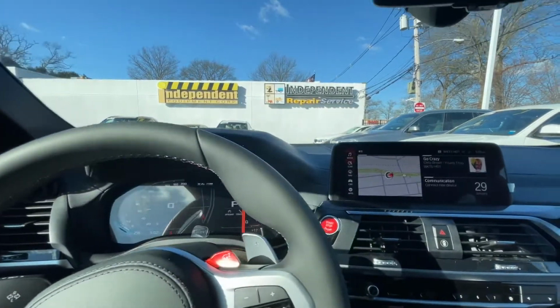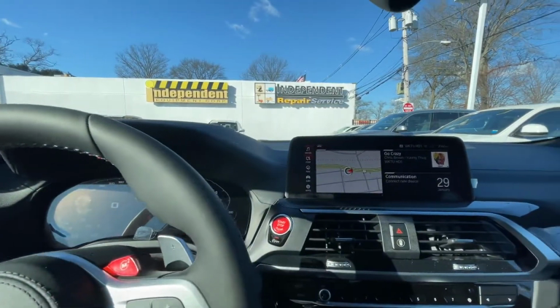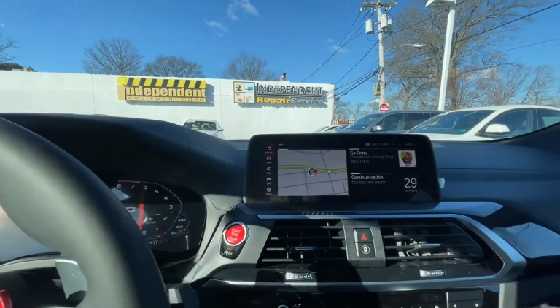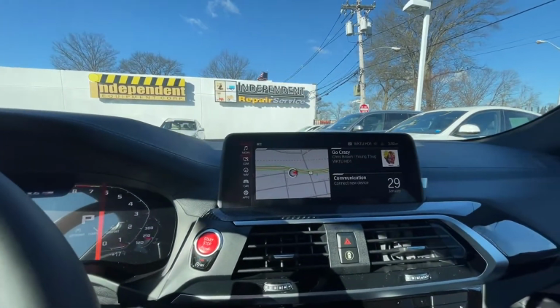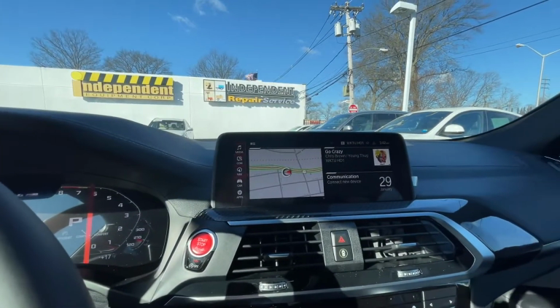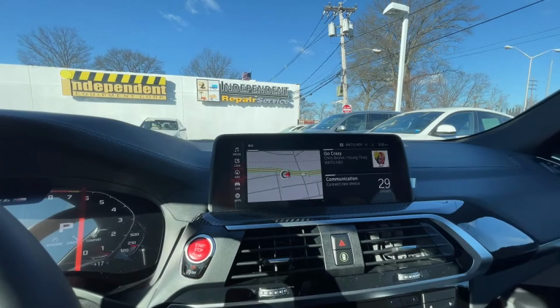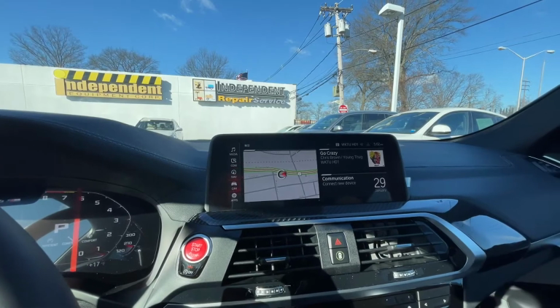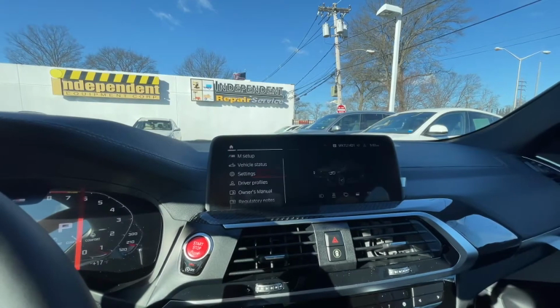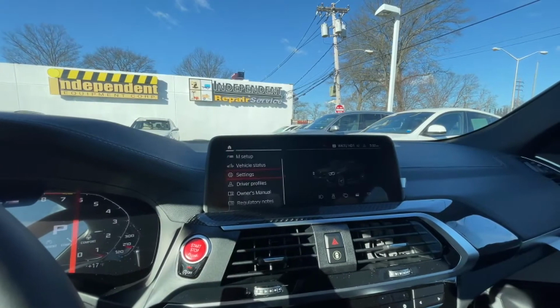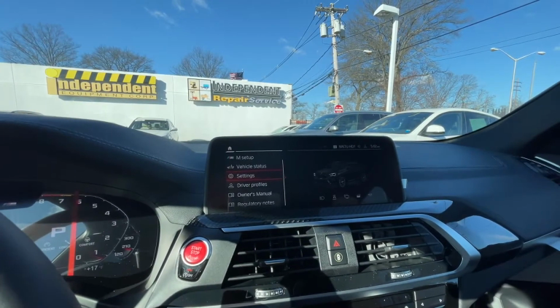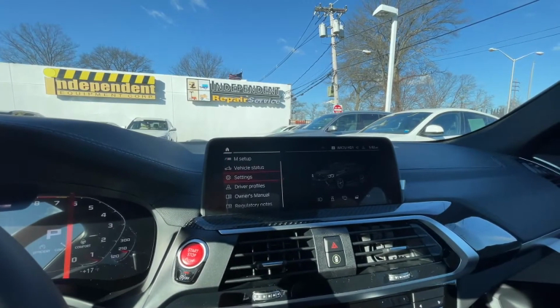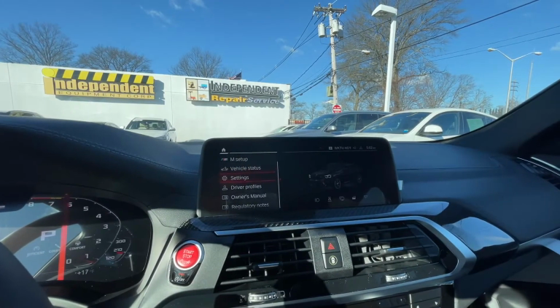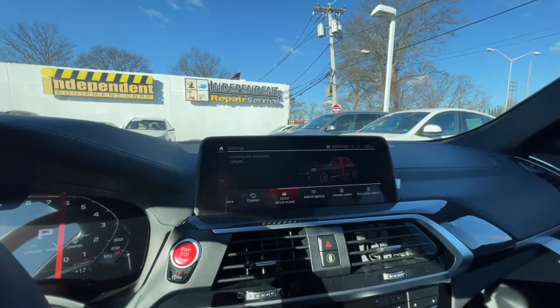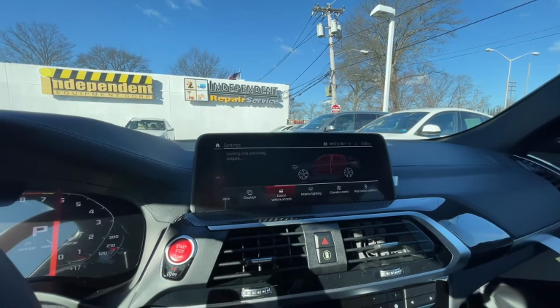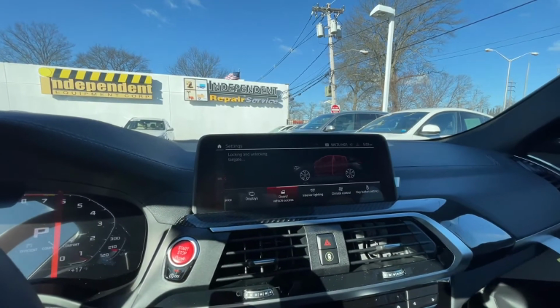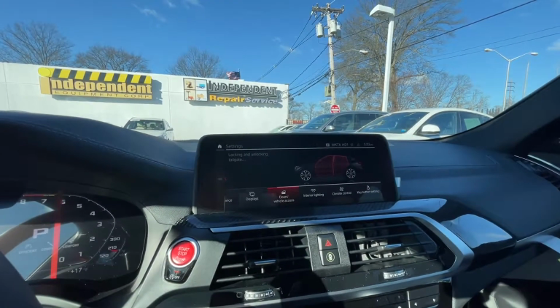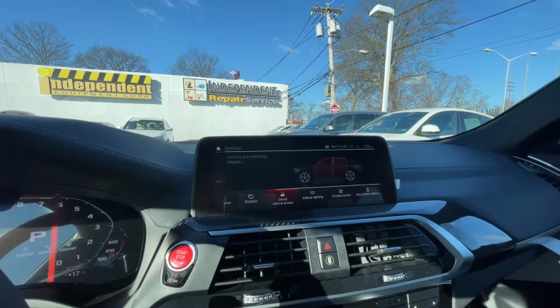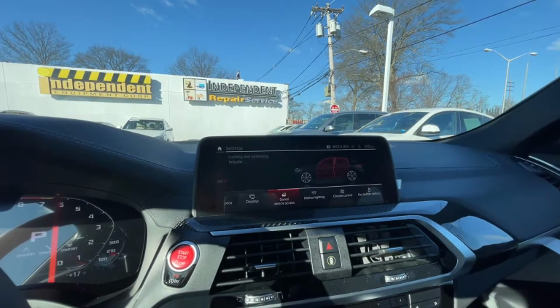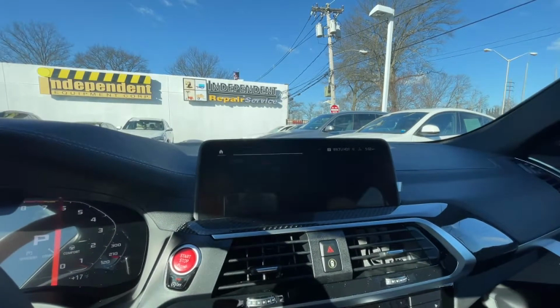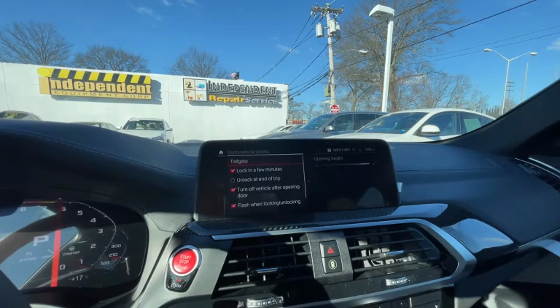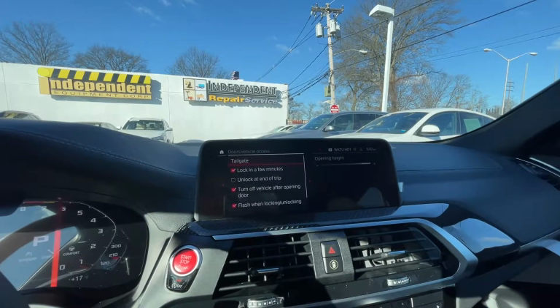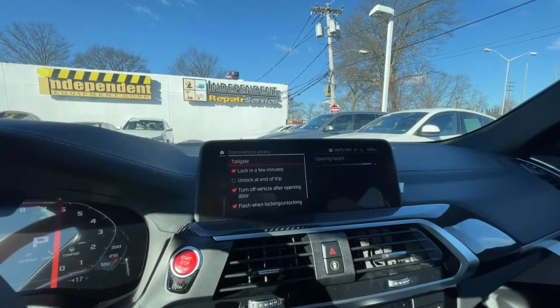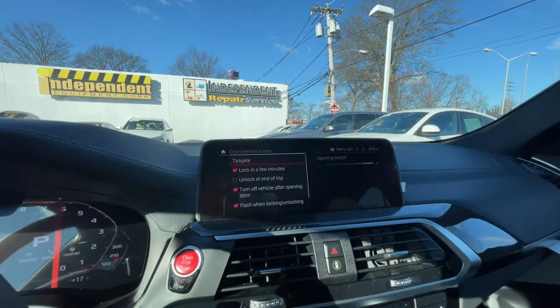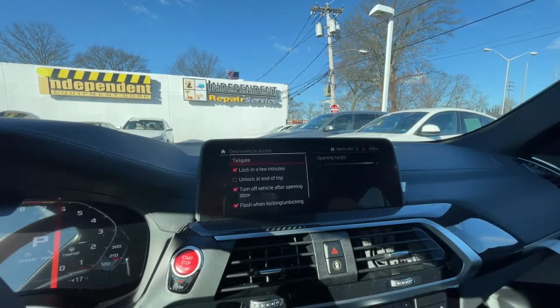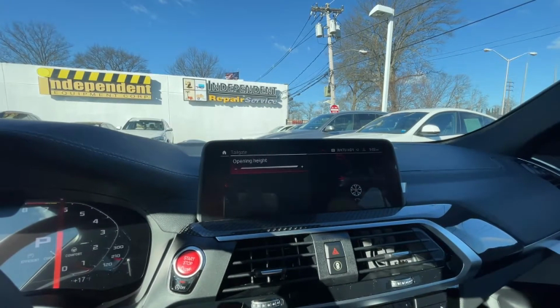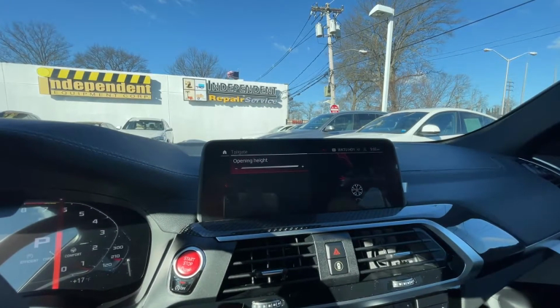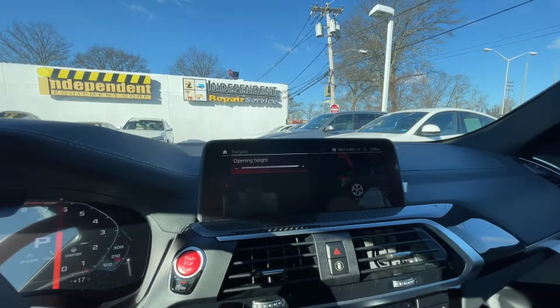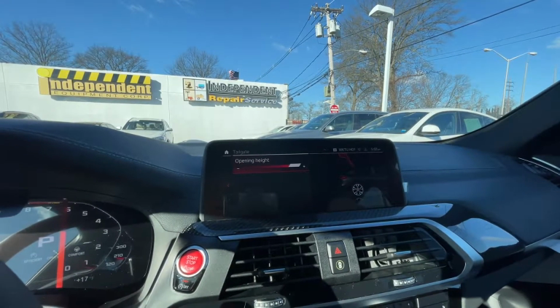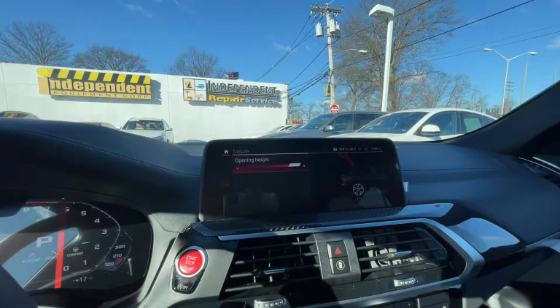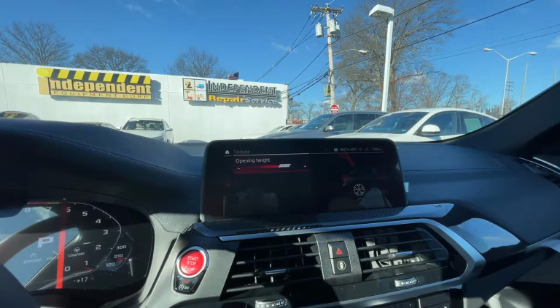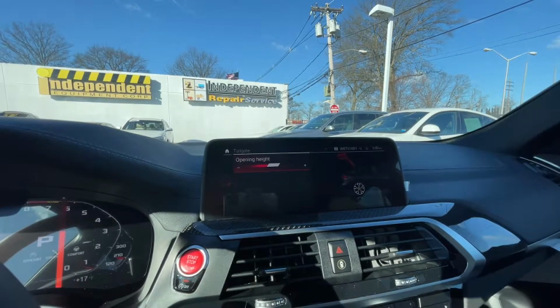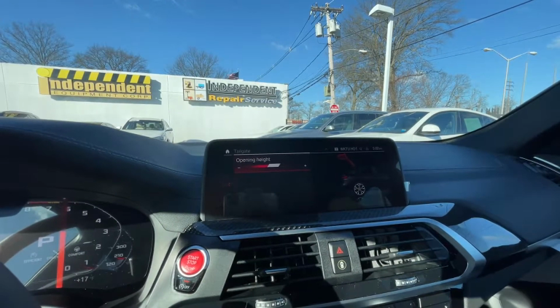First, scroll down the car settings, doors and vehicle access, and select tailgate. And here you can adjust your opening height to your tailgate.